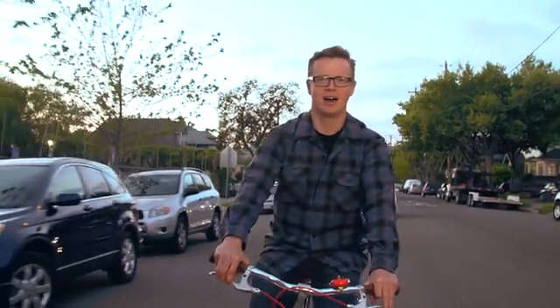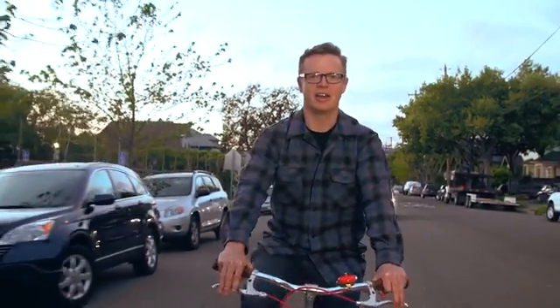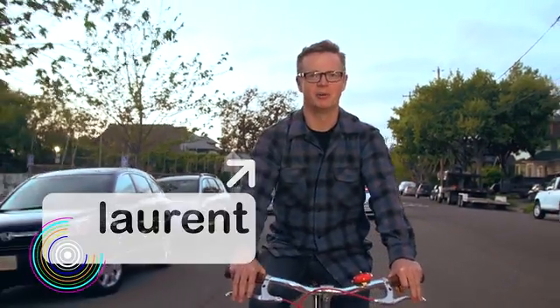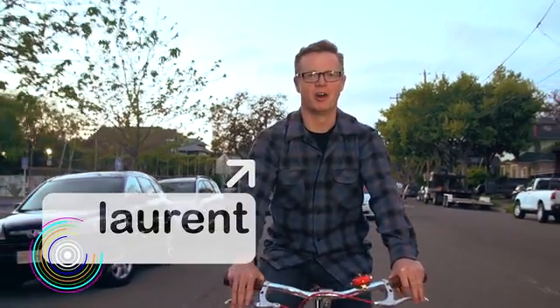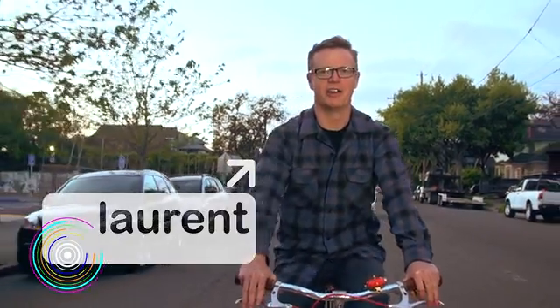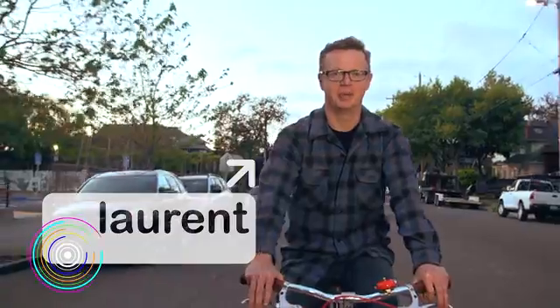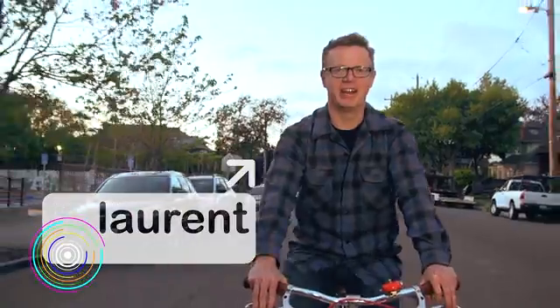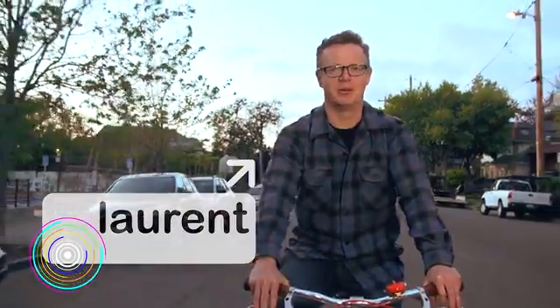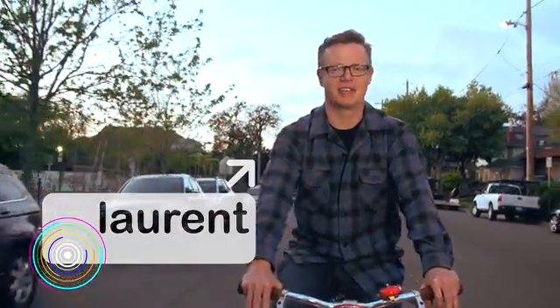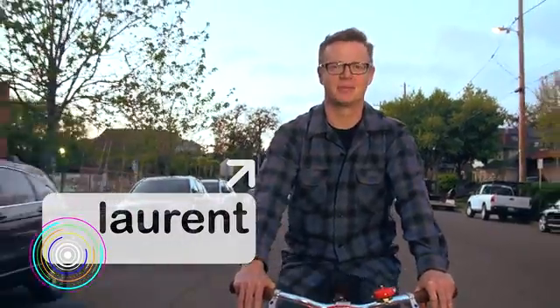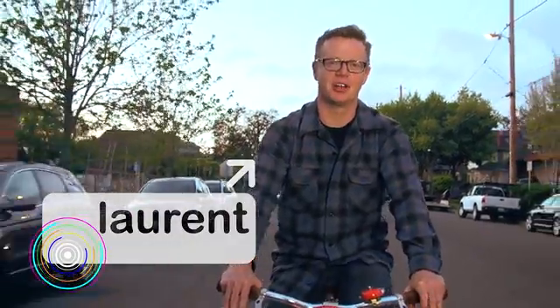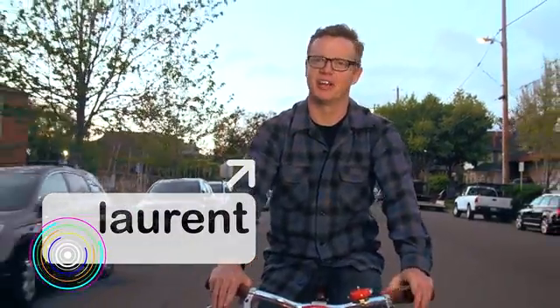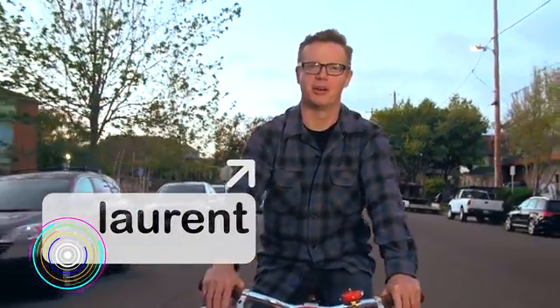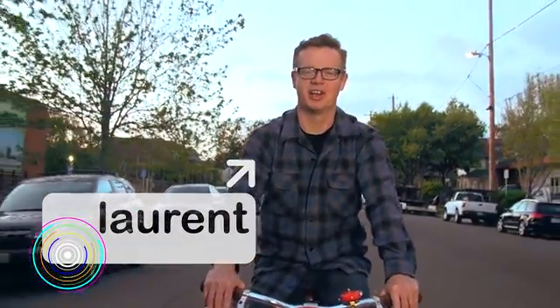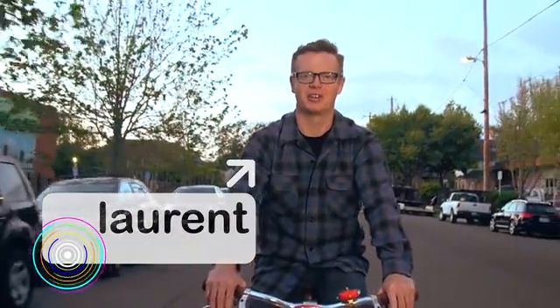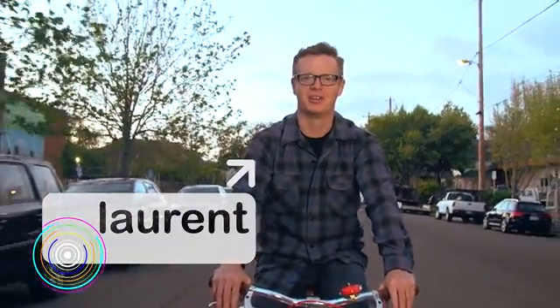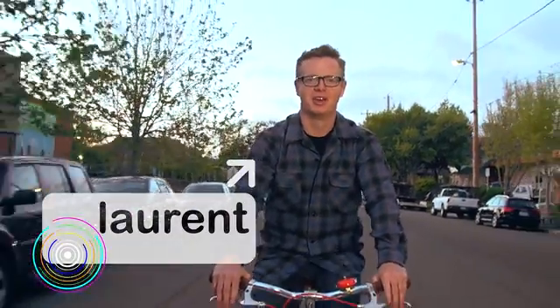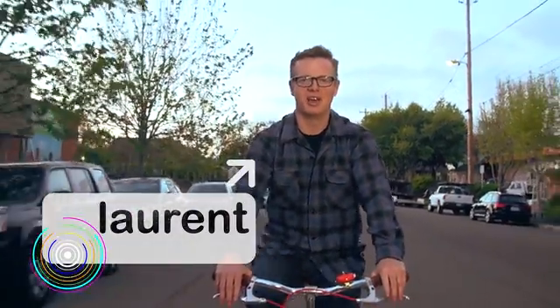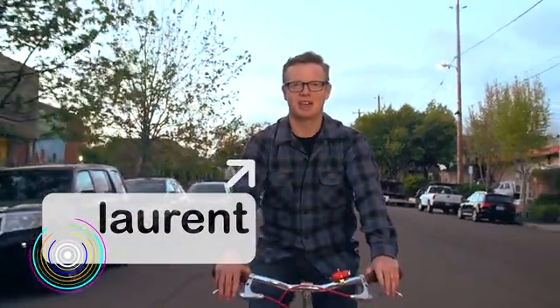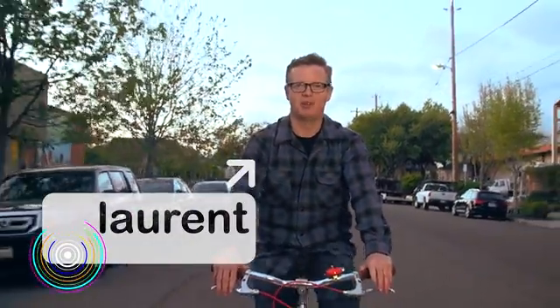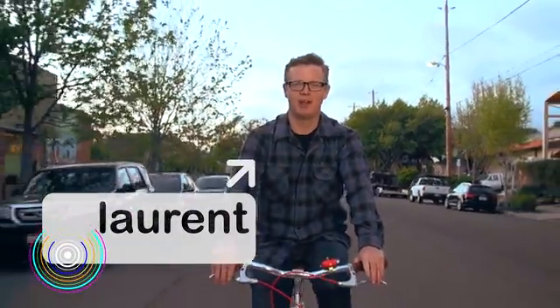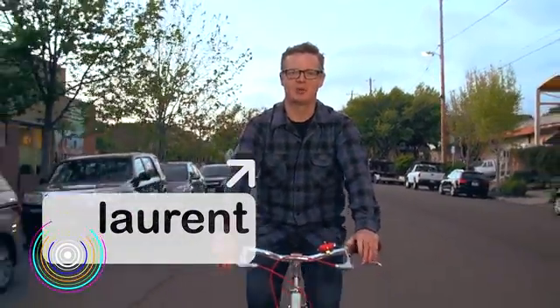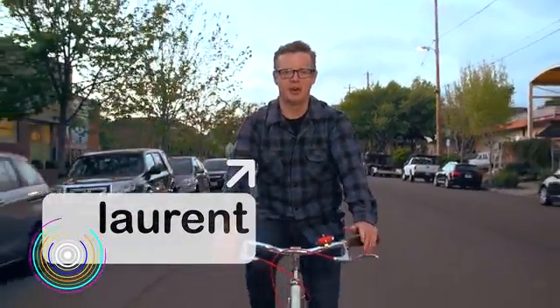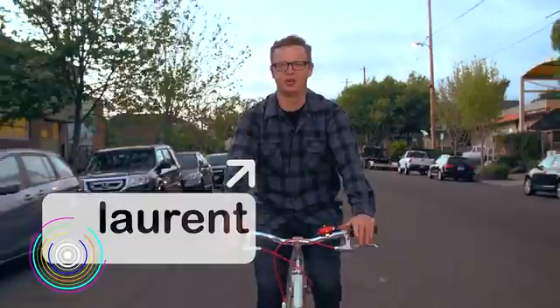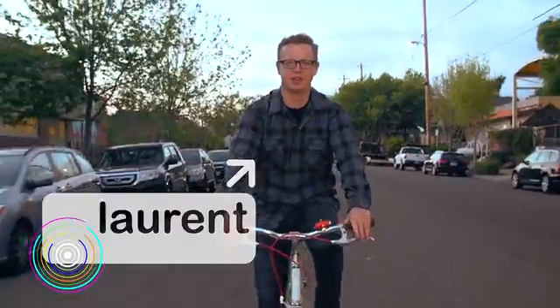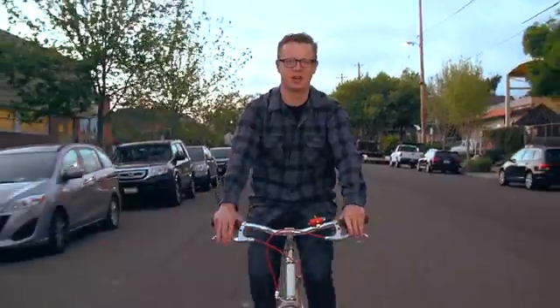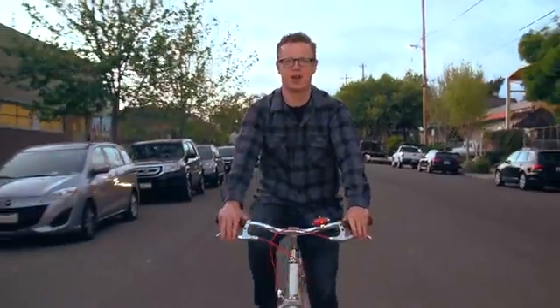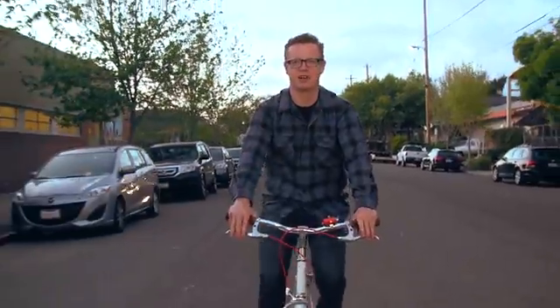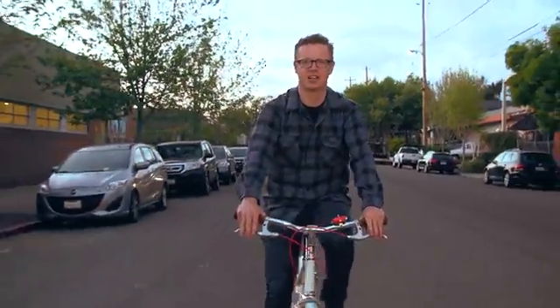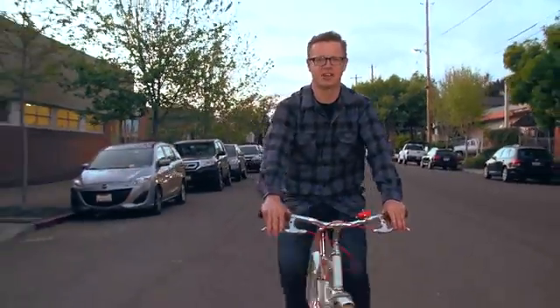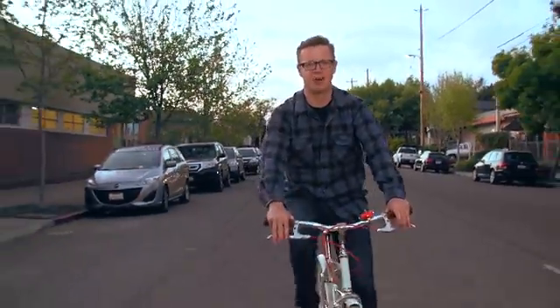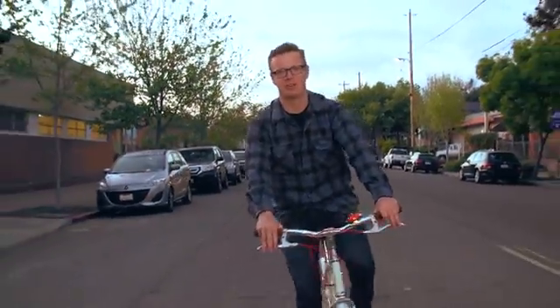Hi, I'm Leron. I help Dan out with sales and marketing here at Monkey Electric. We asked a couple of our friends what they would do with the Monkey Light Pro, and here's what they came up with.